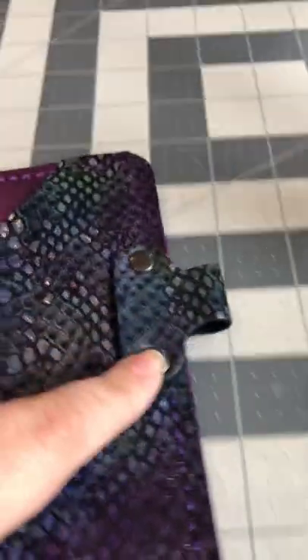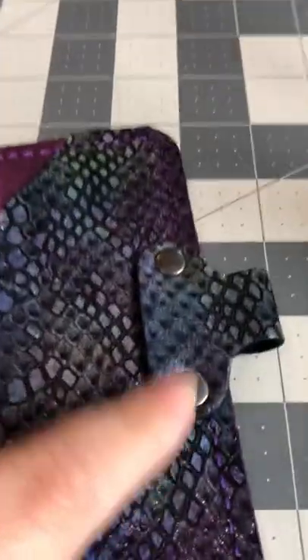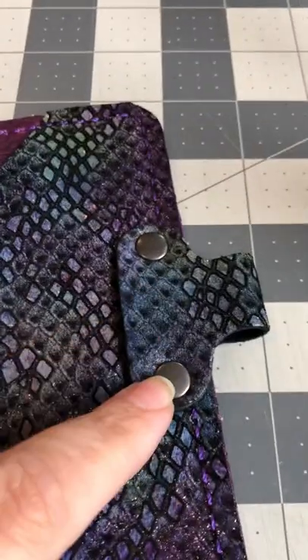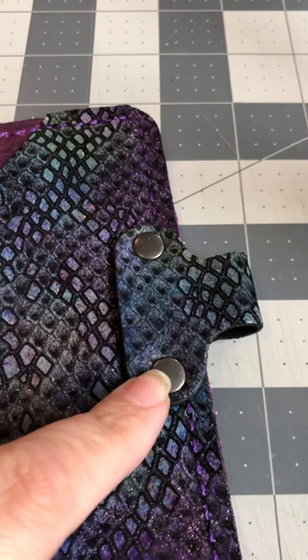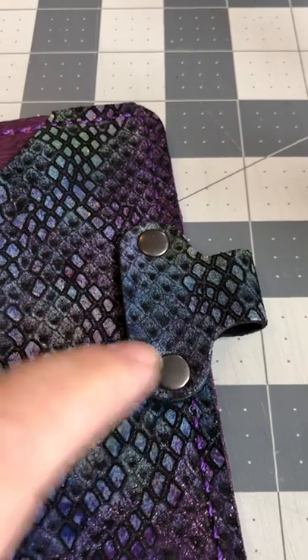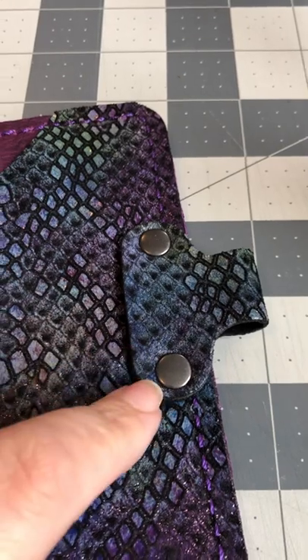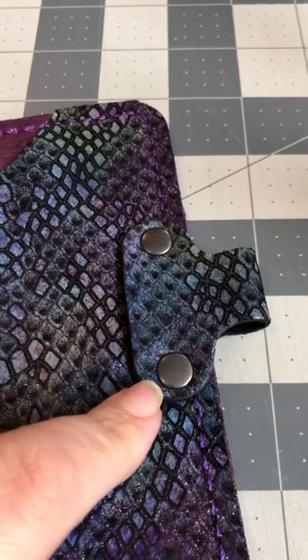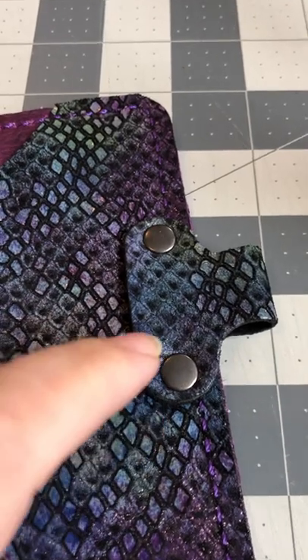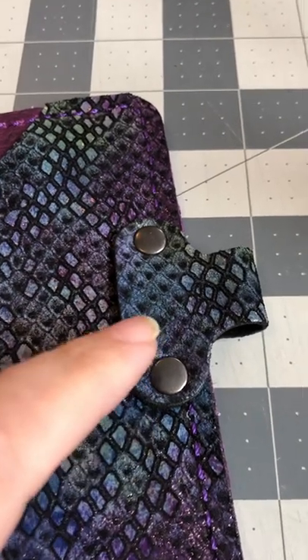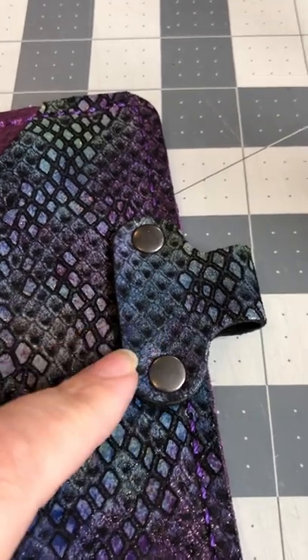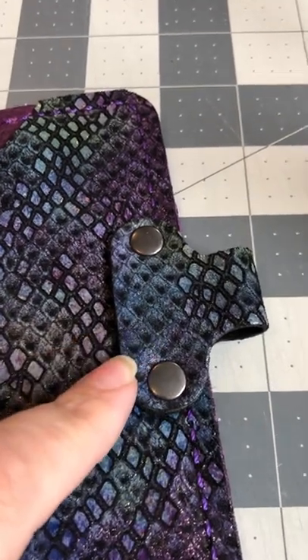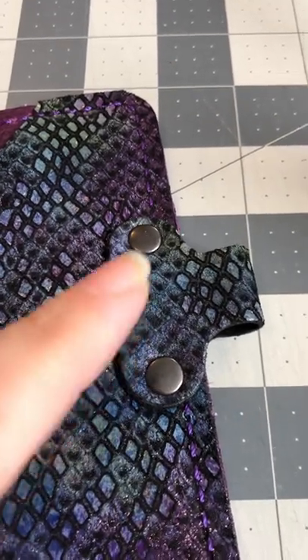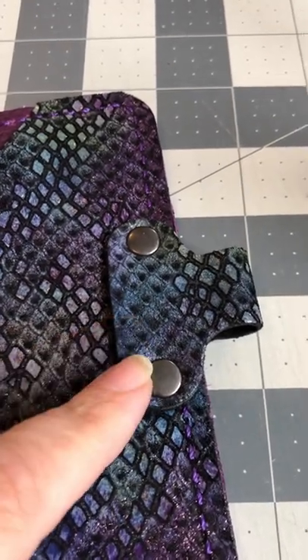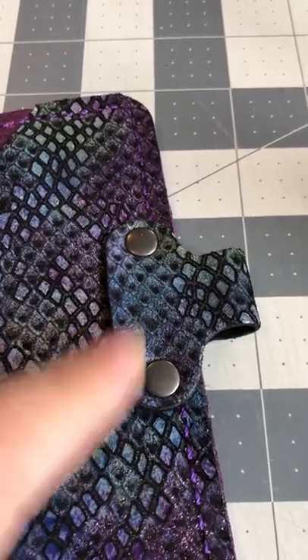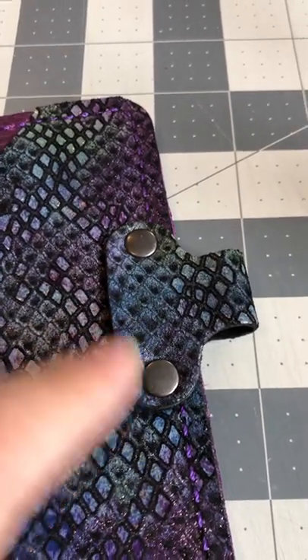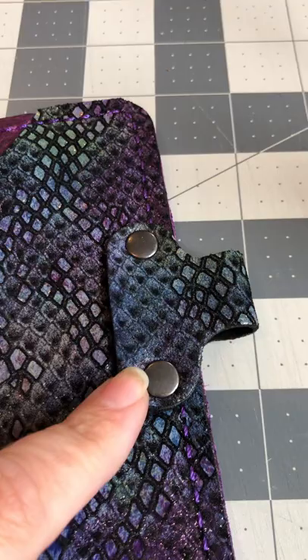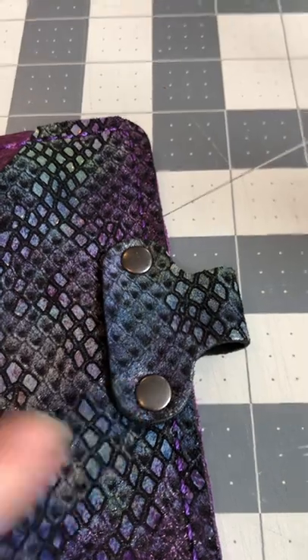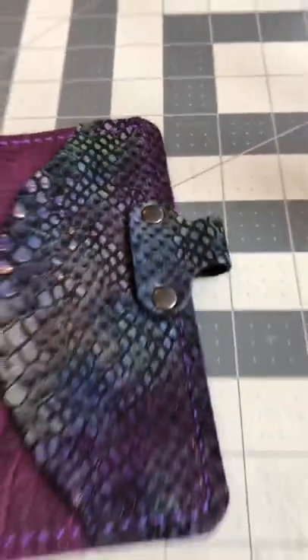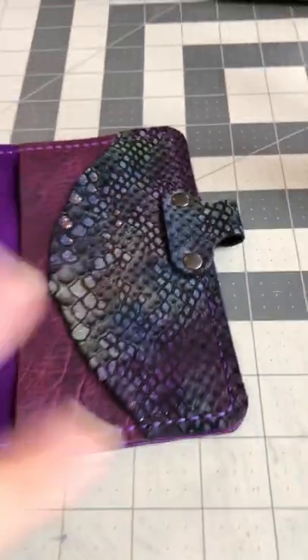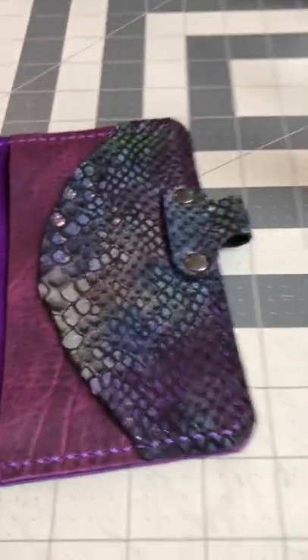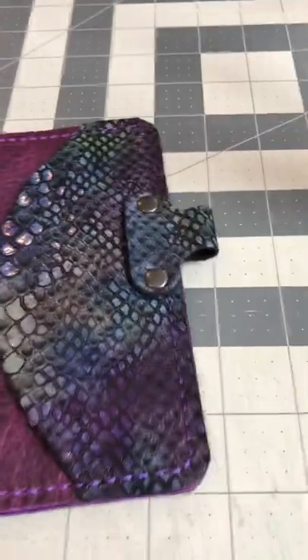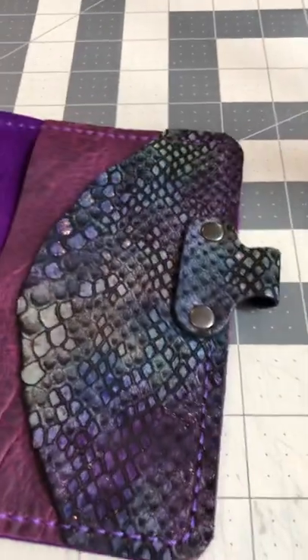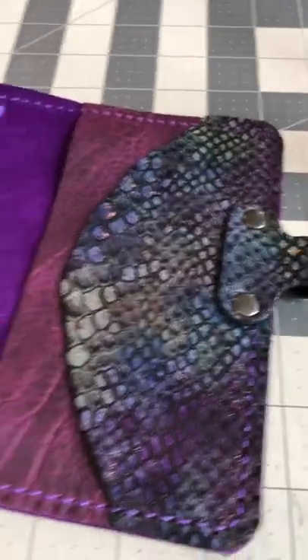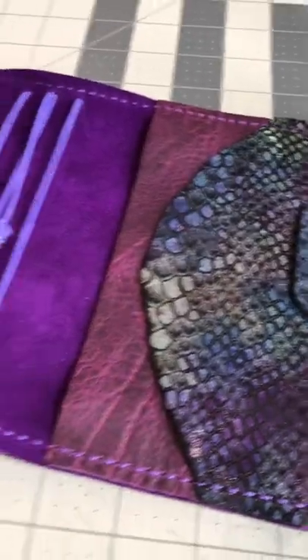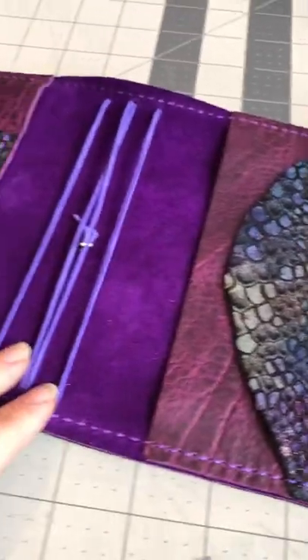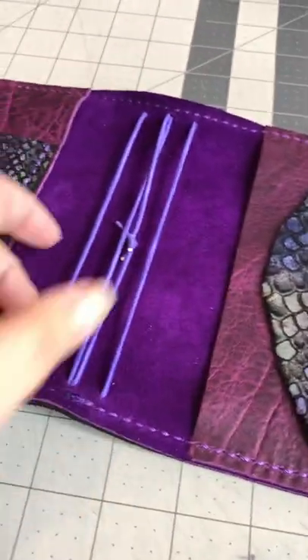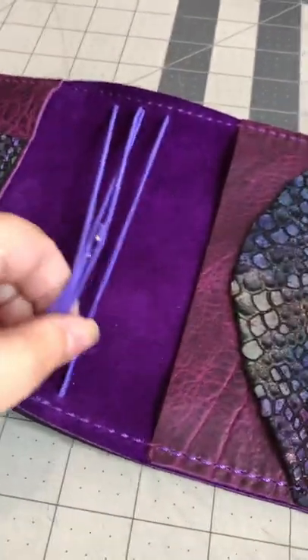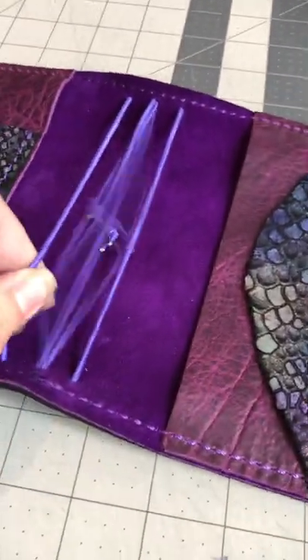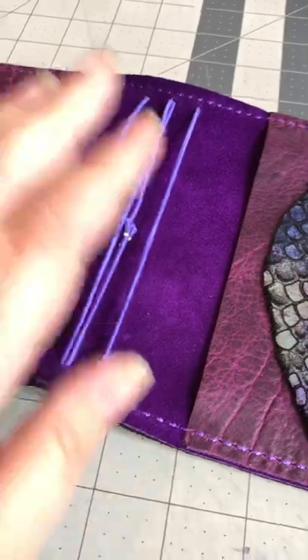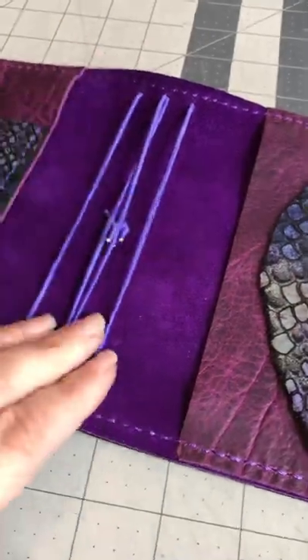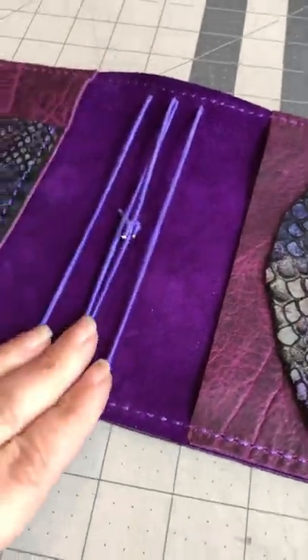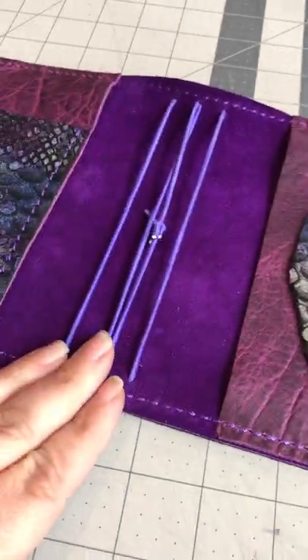TNs, you can do the pen loop on it. Binders, you could do the pen loop. However, slipcovers, you cannot. But you have the option to choose which one you would like. The options for elastic are purple or black.